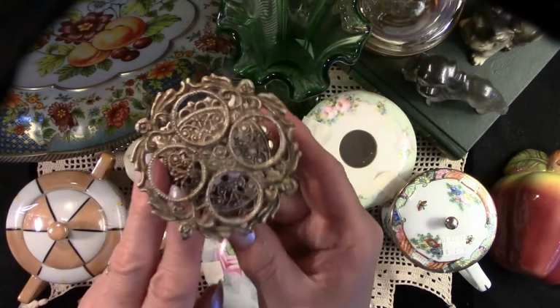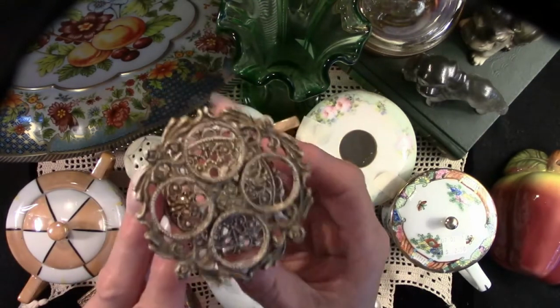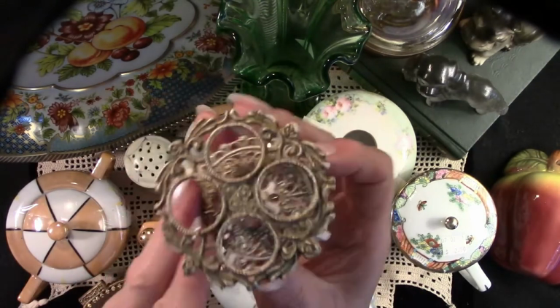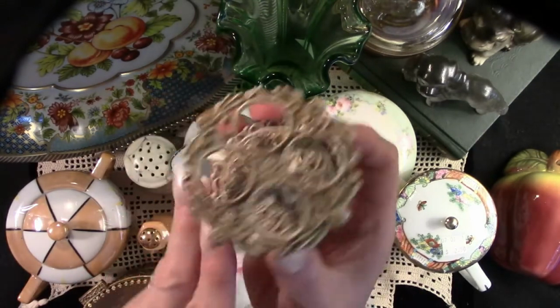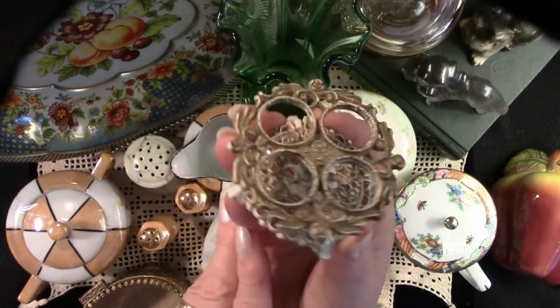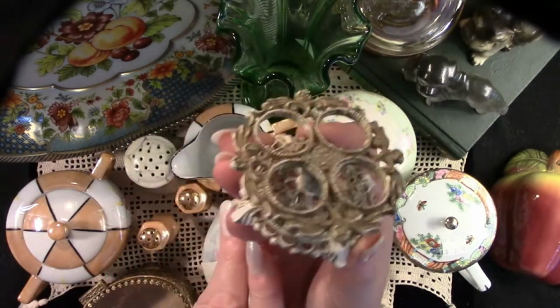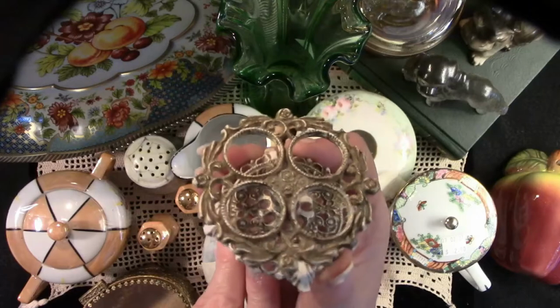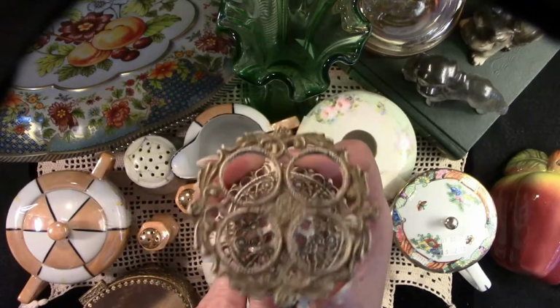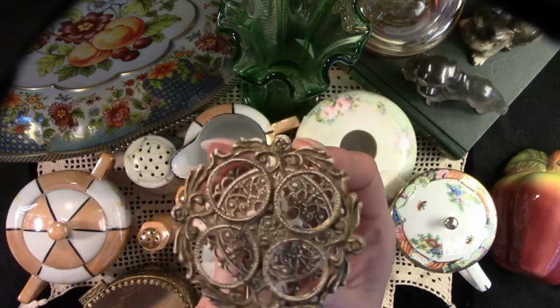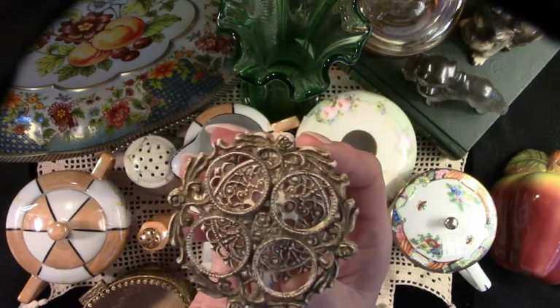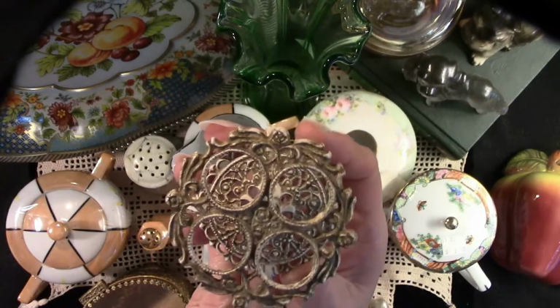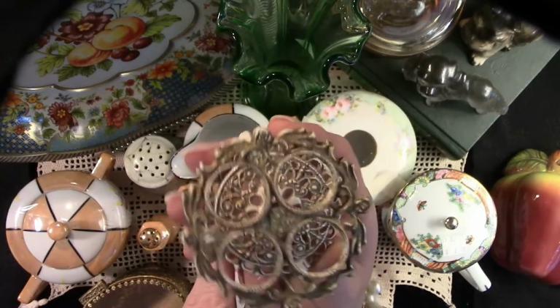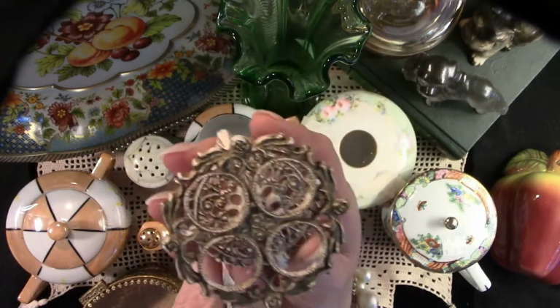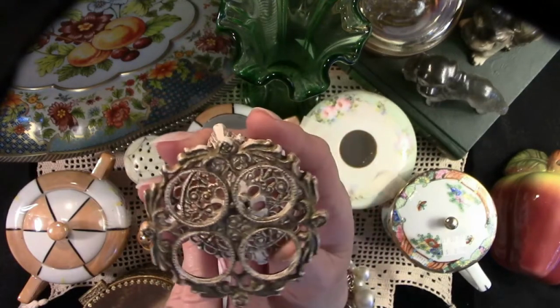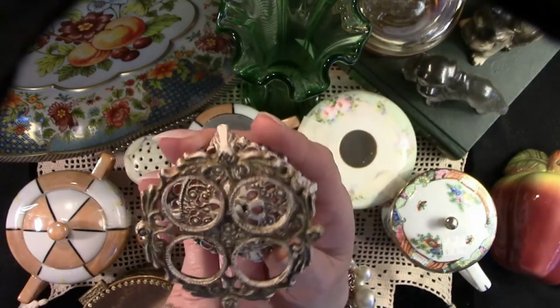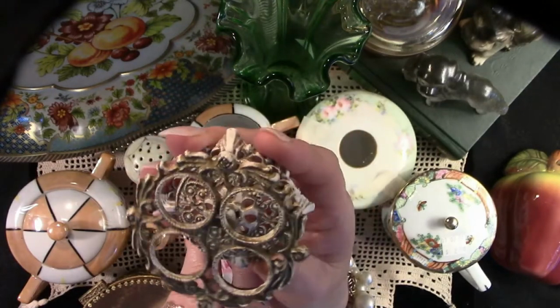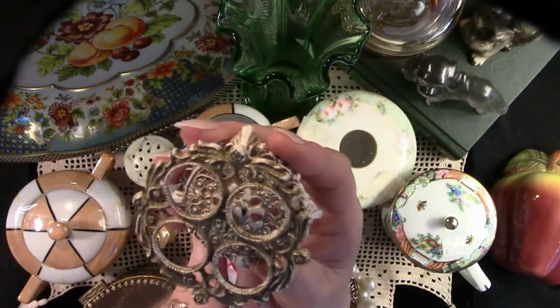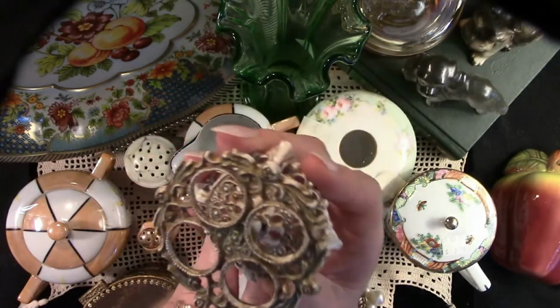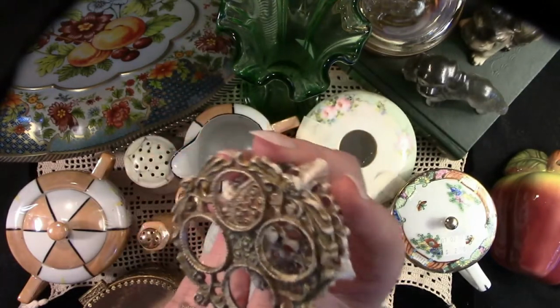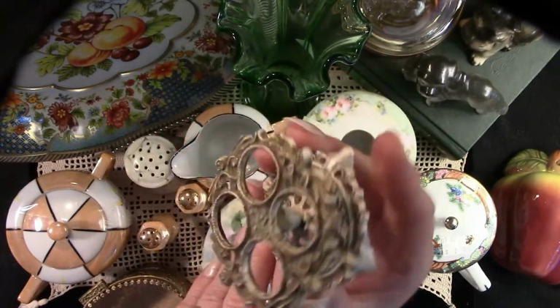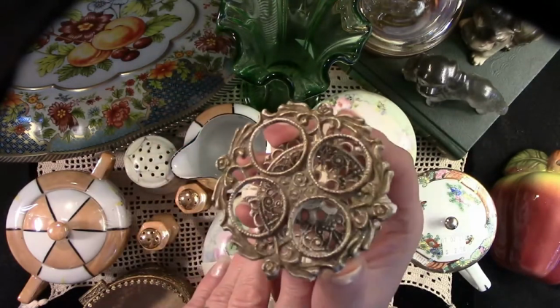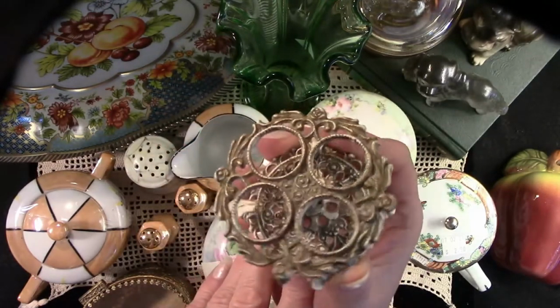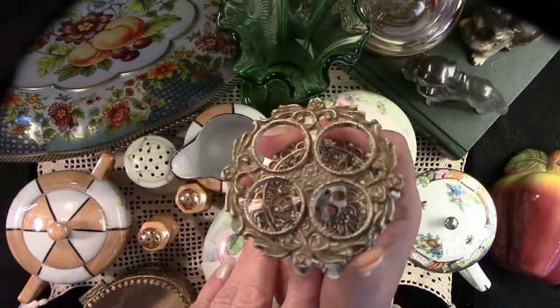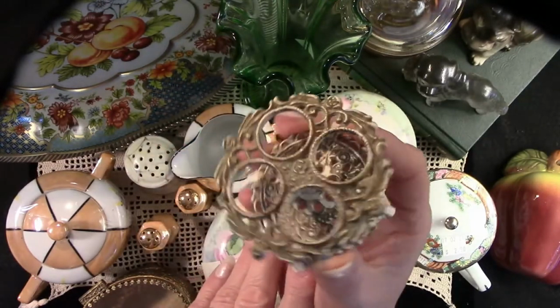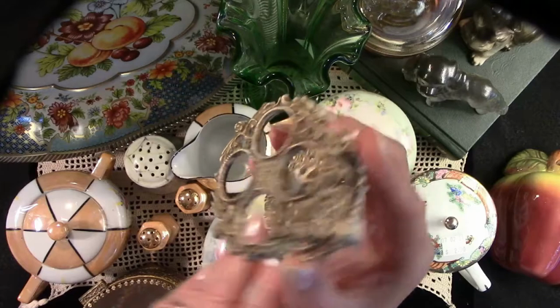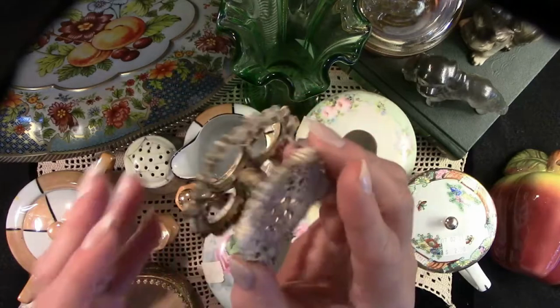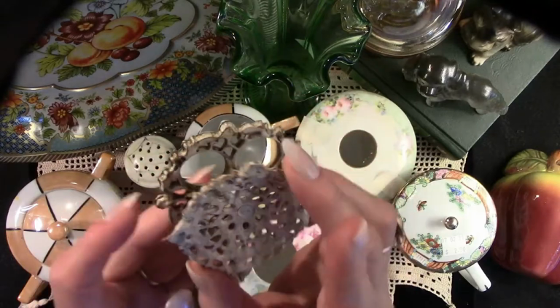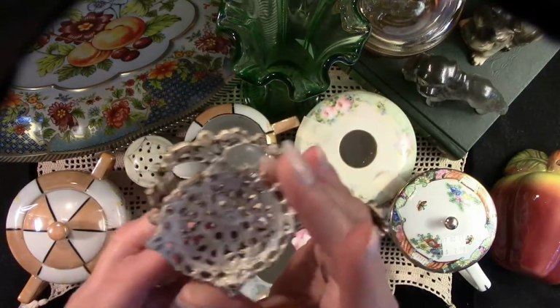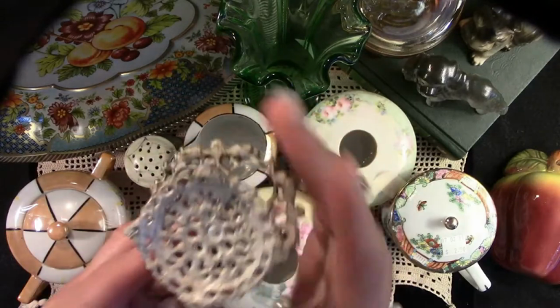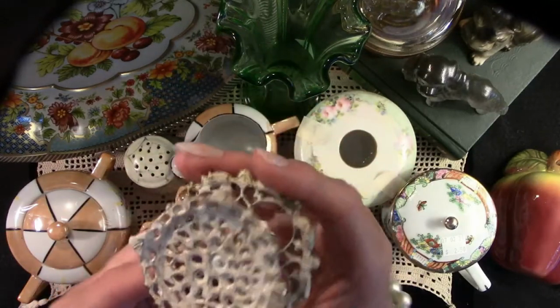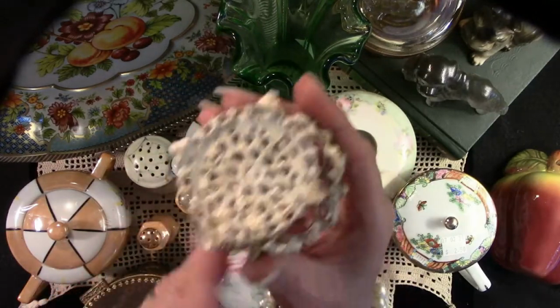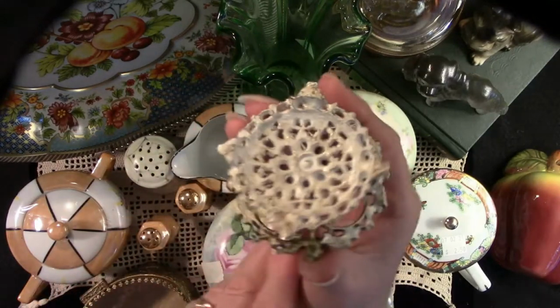And here we have a lipstick holder. I purchased this for $0.50, and I'm going to re-gild this and put it on my own vanity.